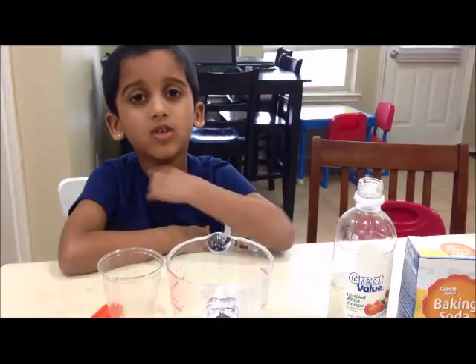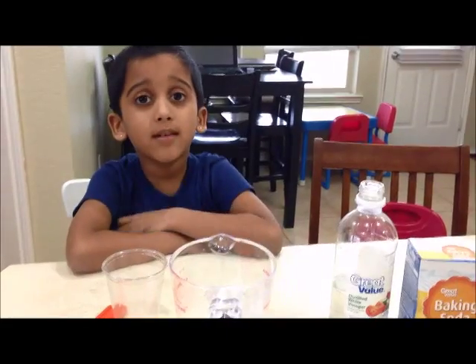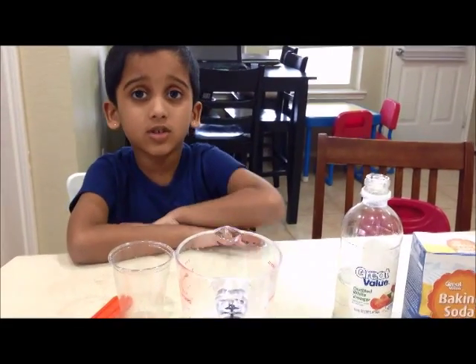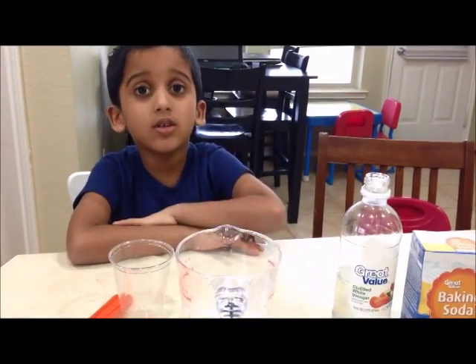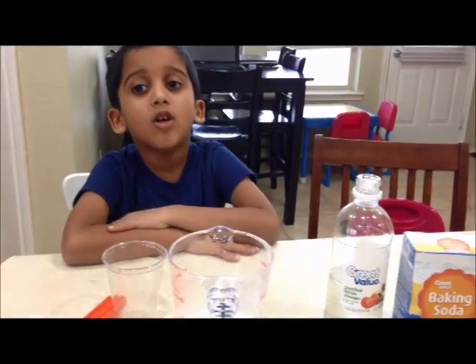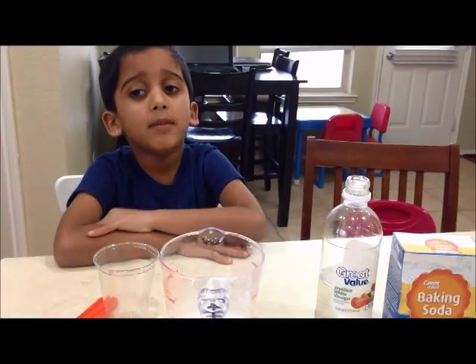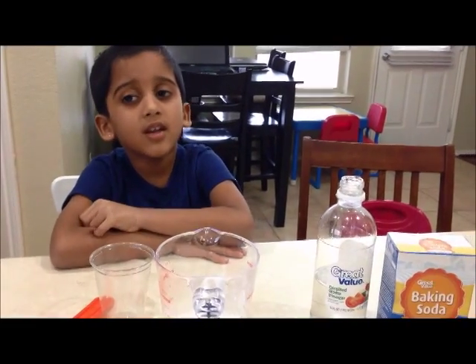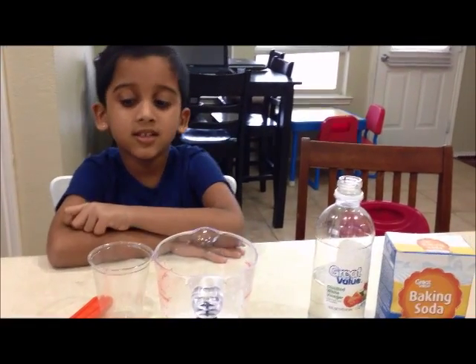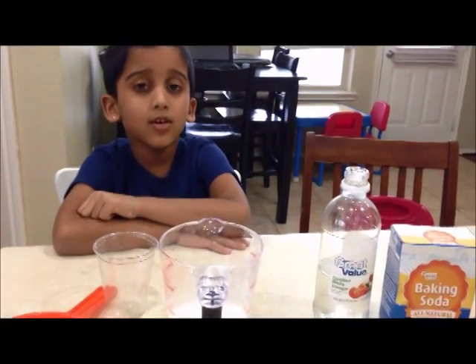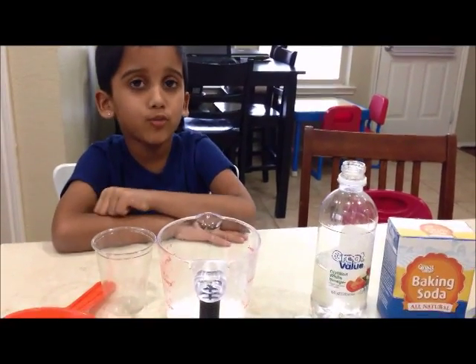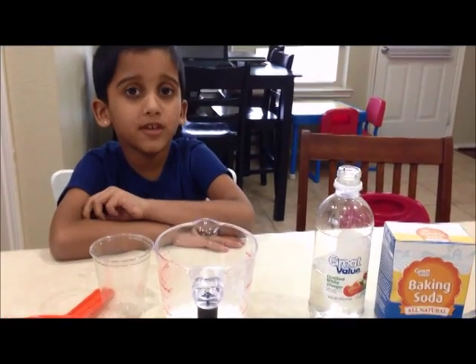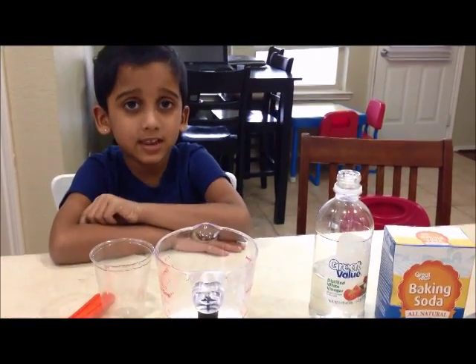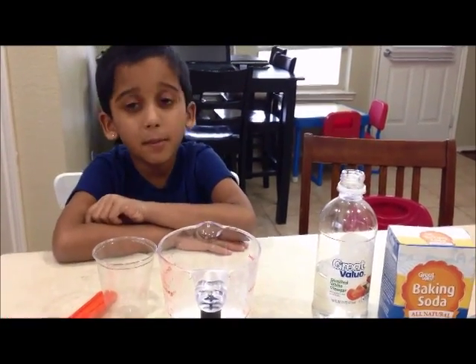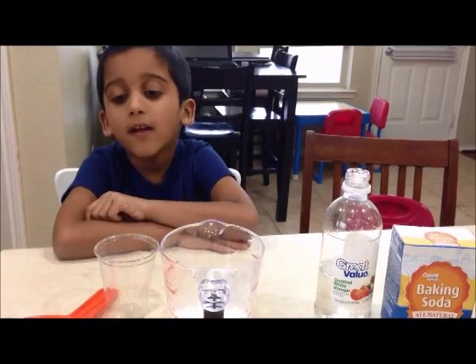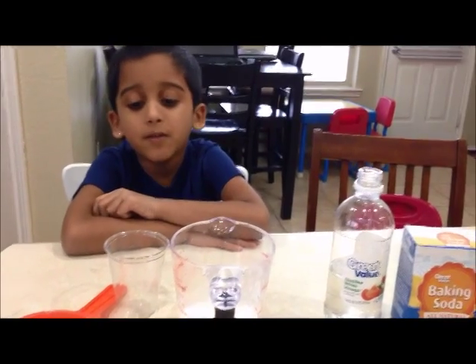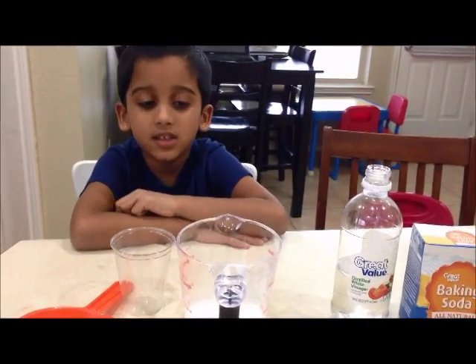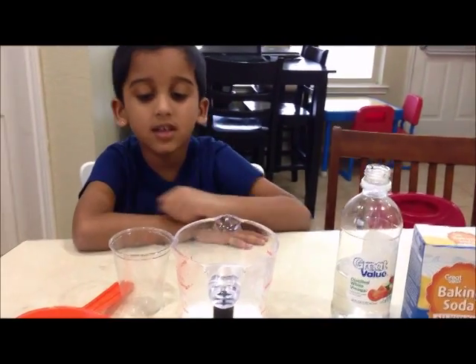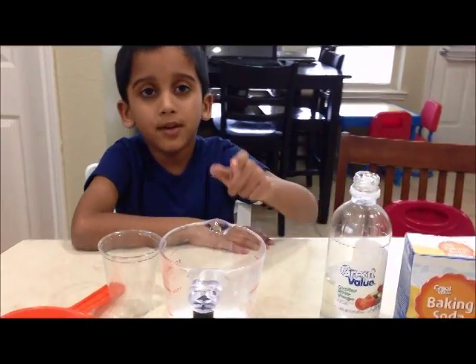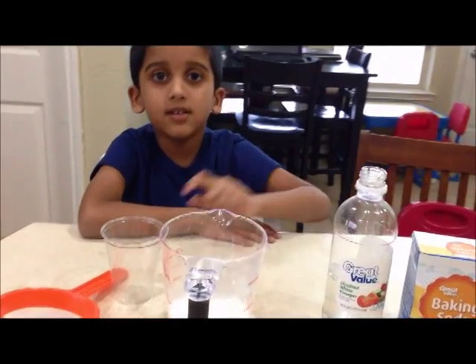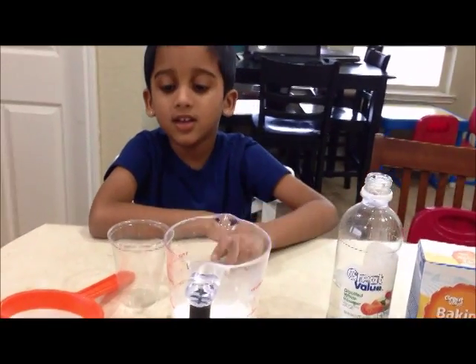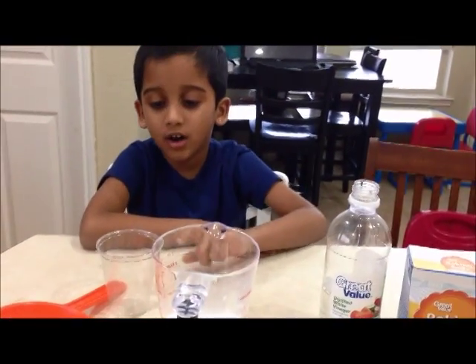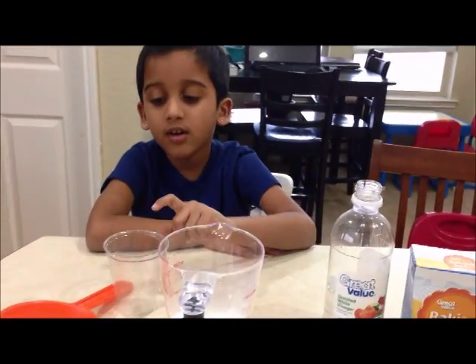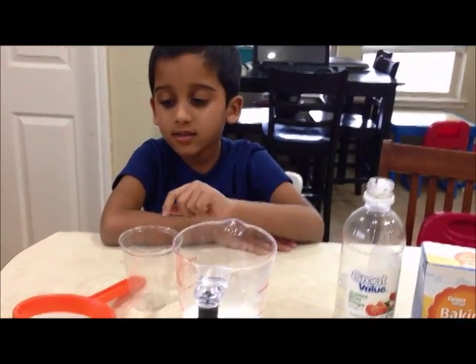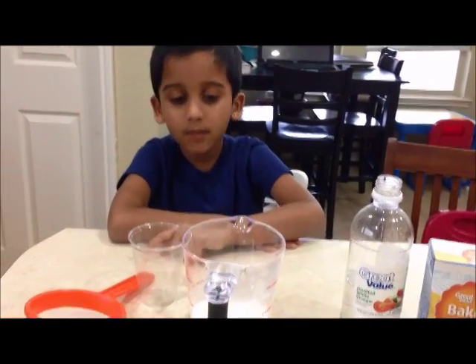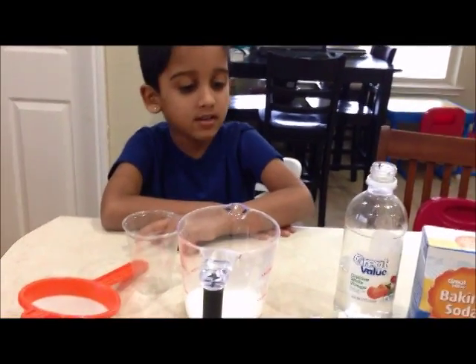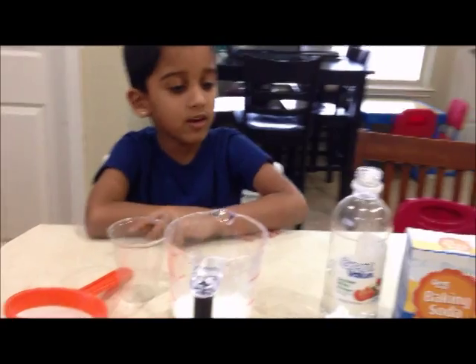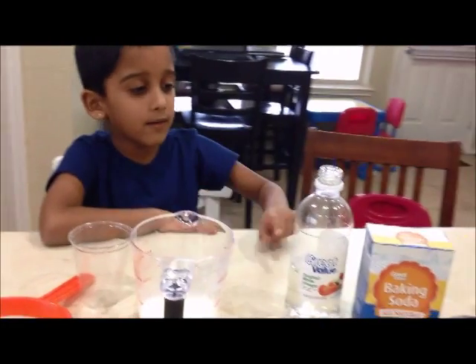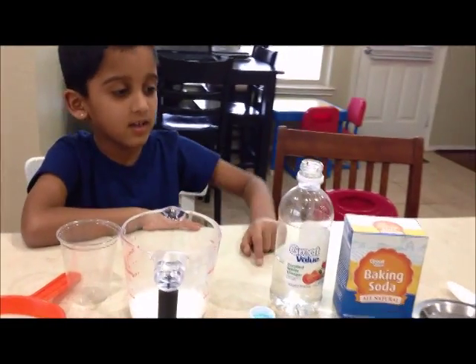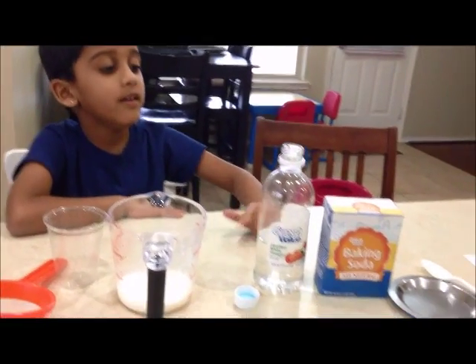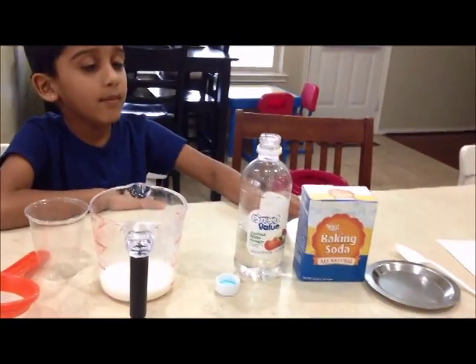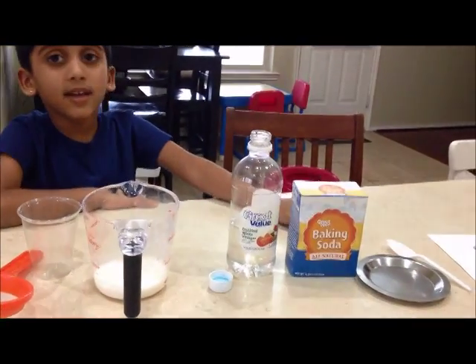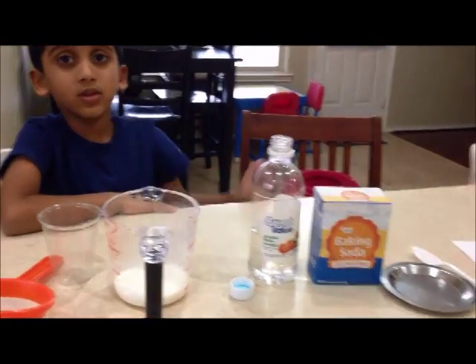Today I'm going to show you how to make an instant food for this experiment. We will need milk, a jar, a cup, a streamer, vinegar and baking soda.